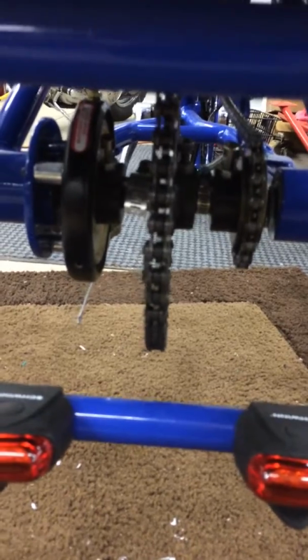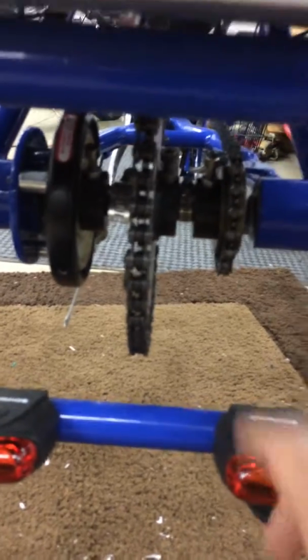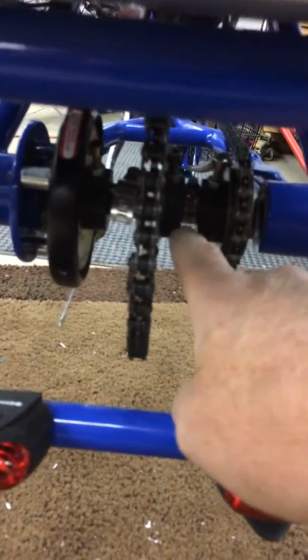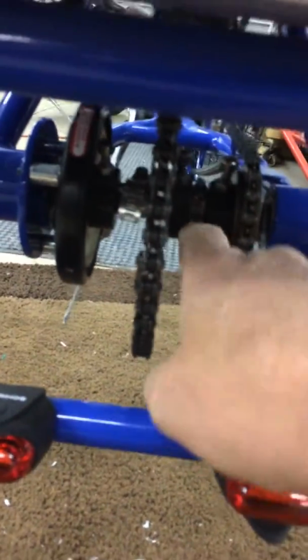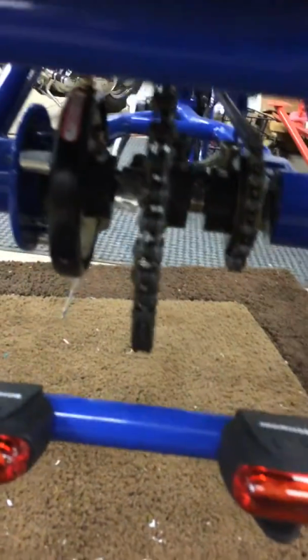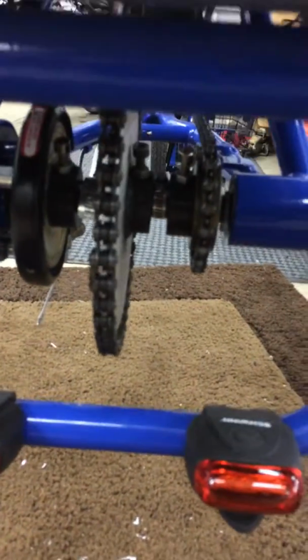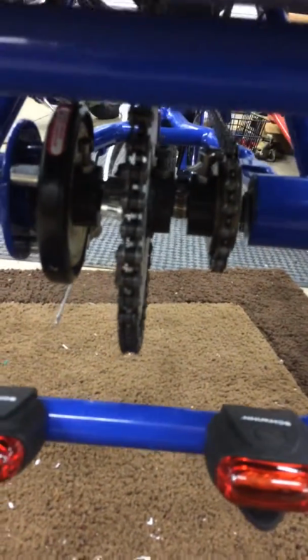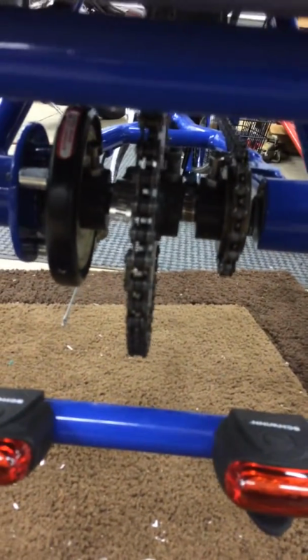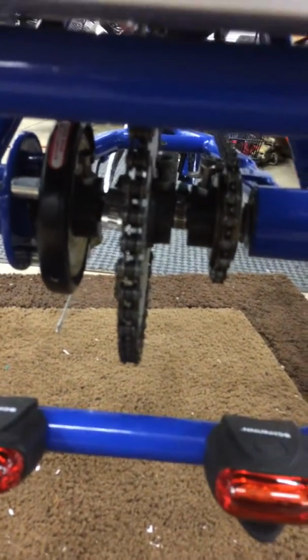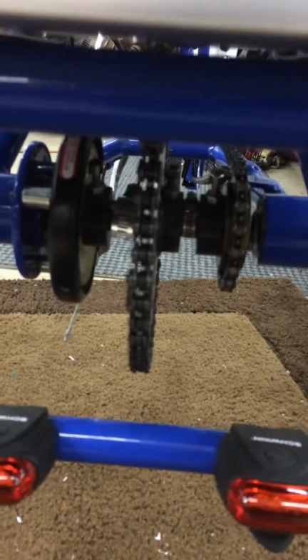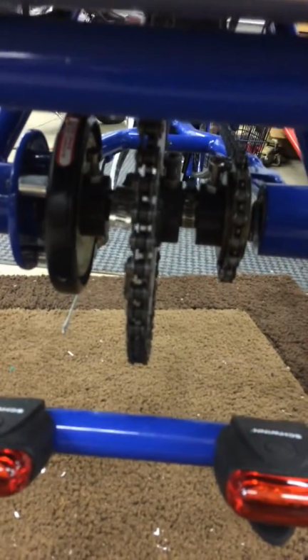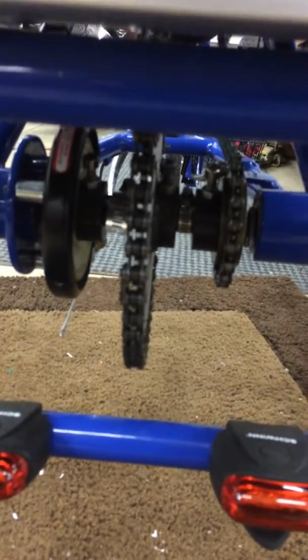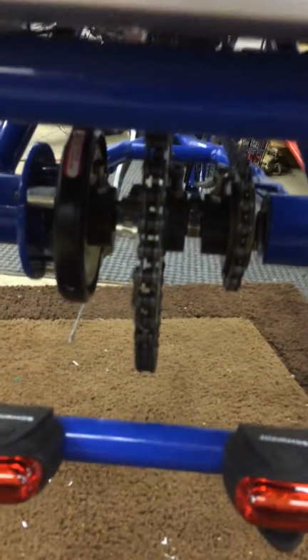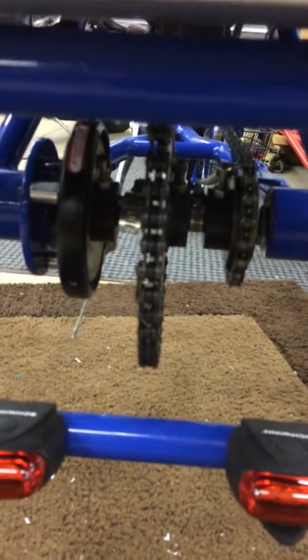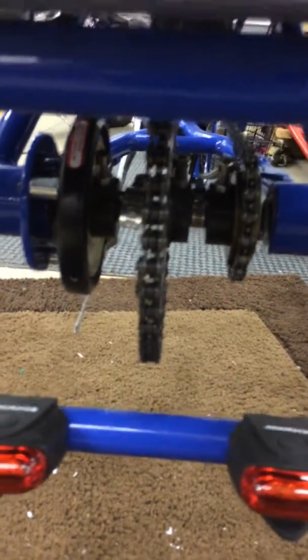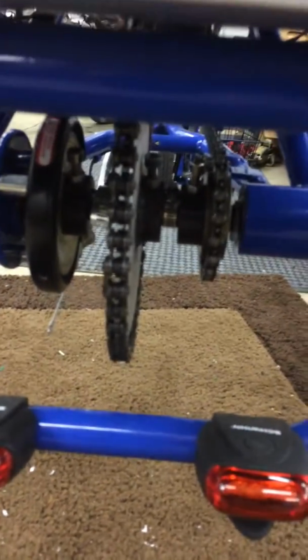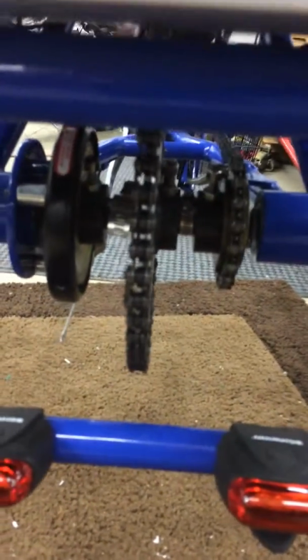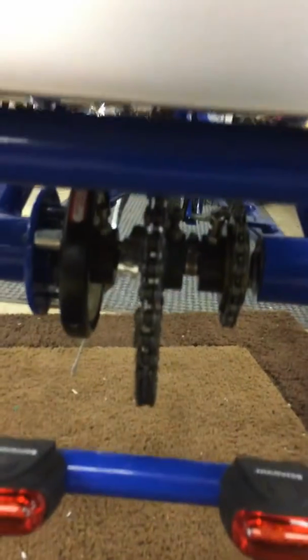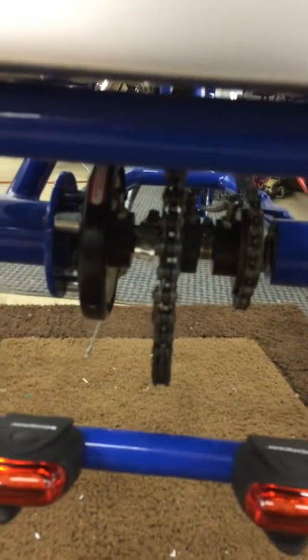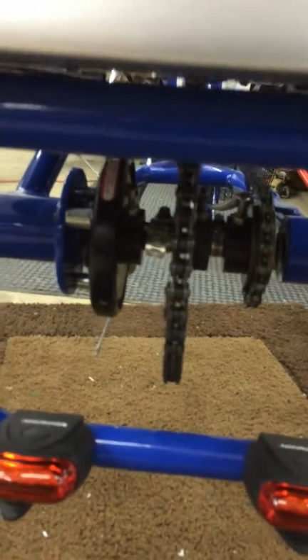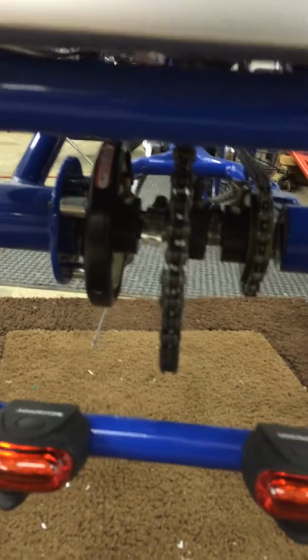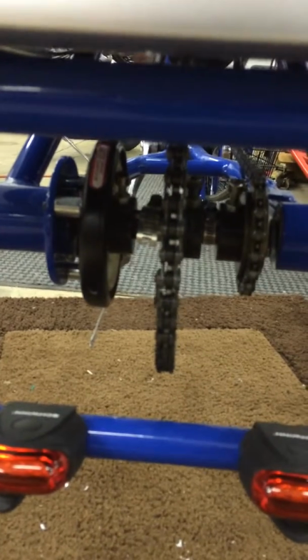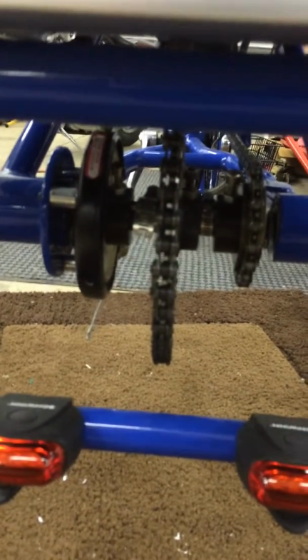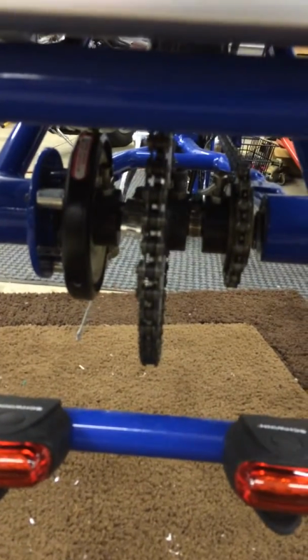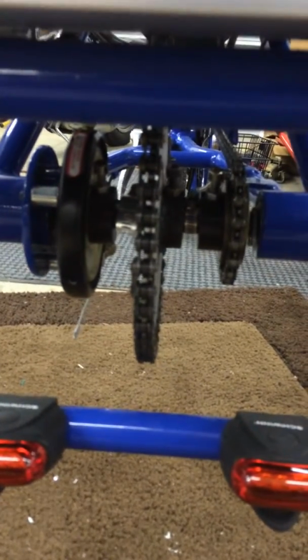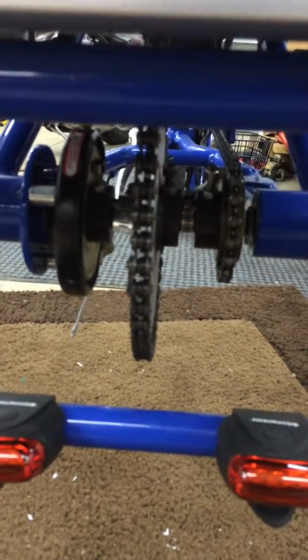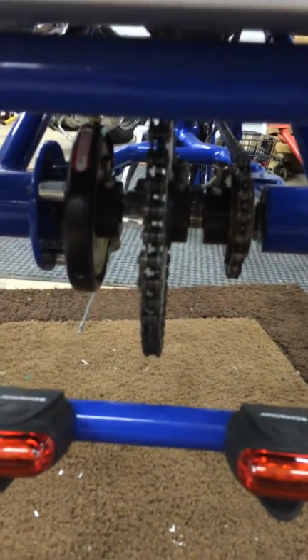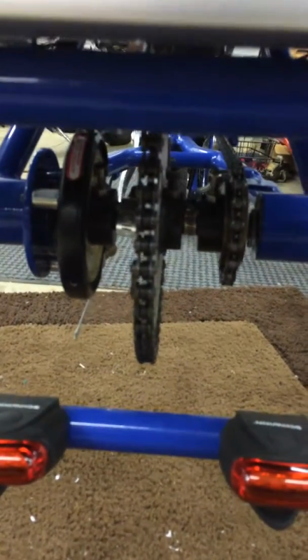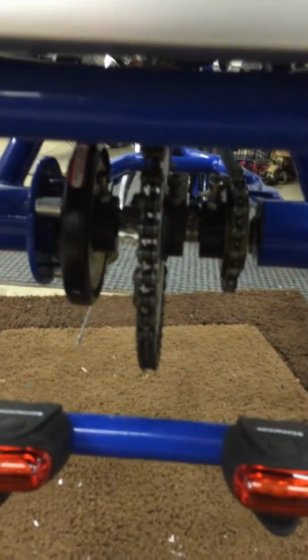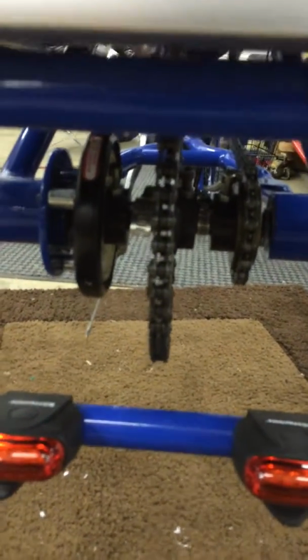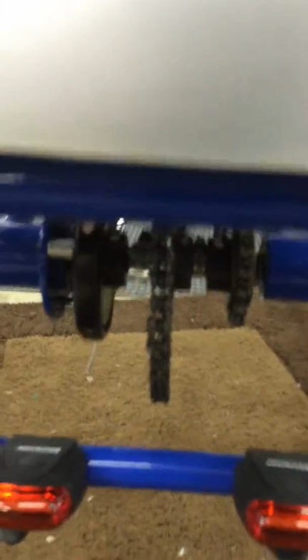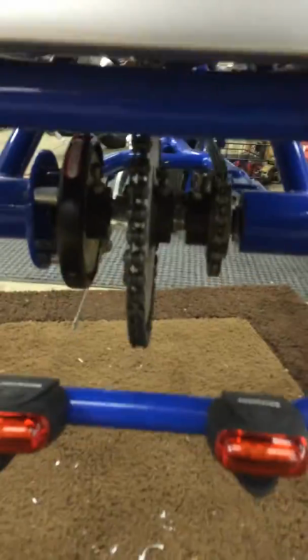I put these two hose clamps on here because when I first got it running, it came loose — the set screw came loose and it was sliding around in there. So I put a couple of hose clamps in there so that in case it comes loose again, it will keep the sprocket tracking straight.